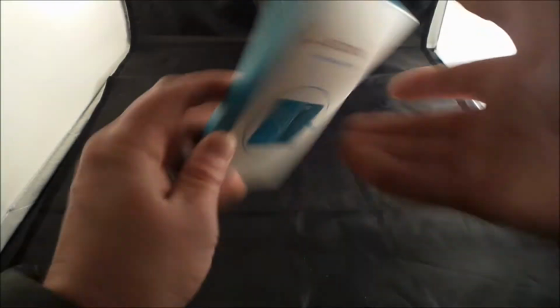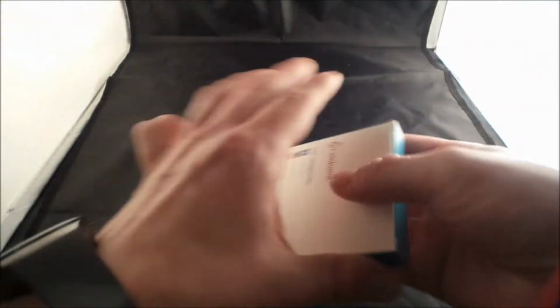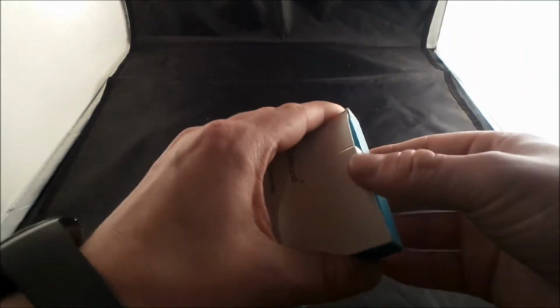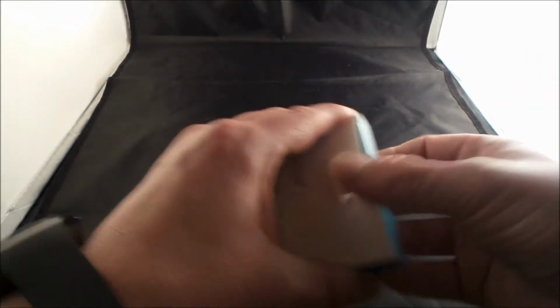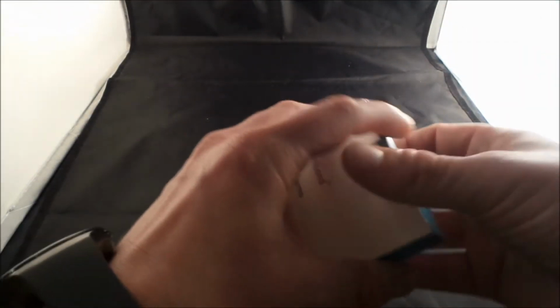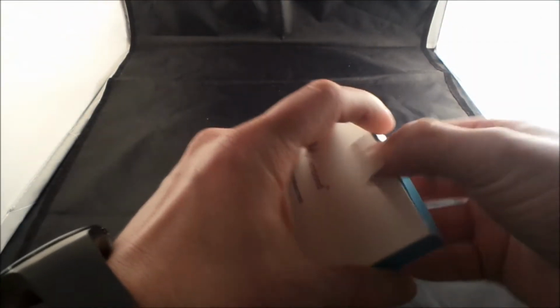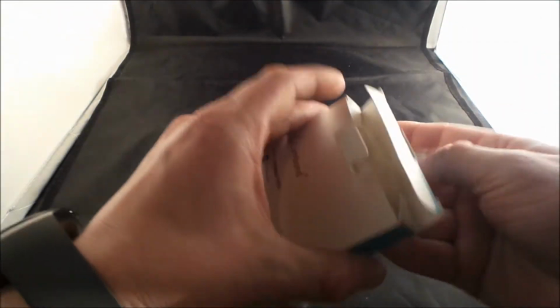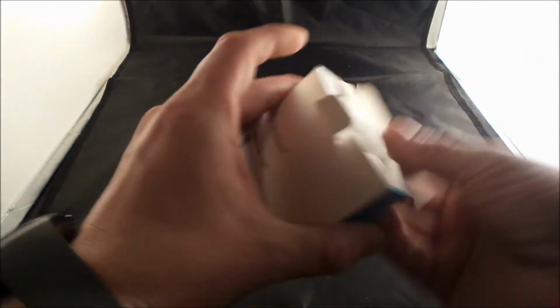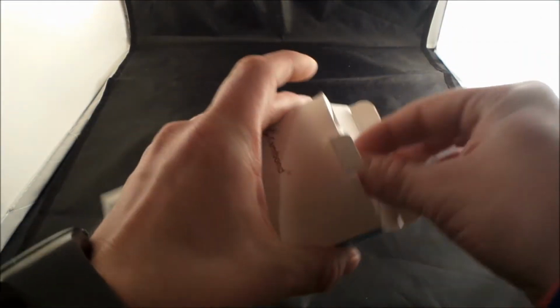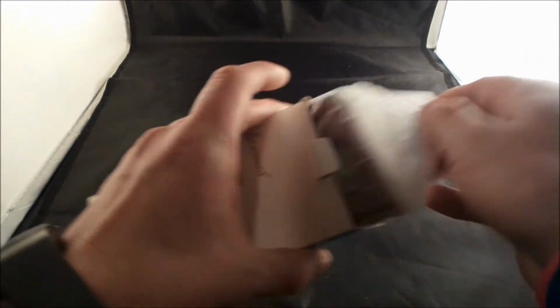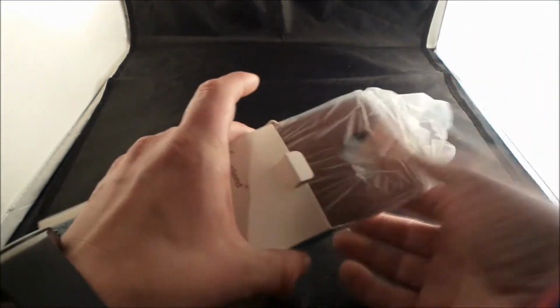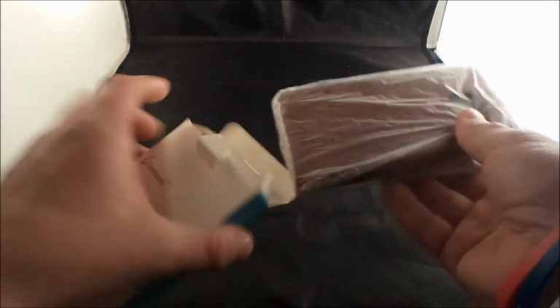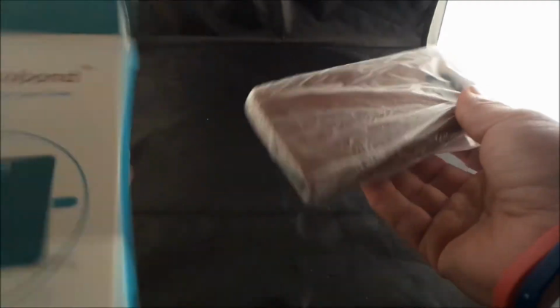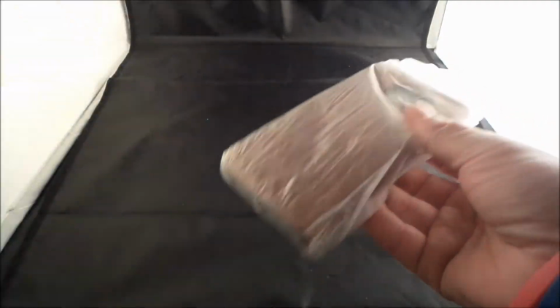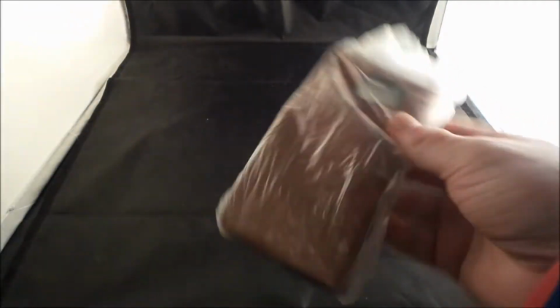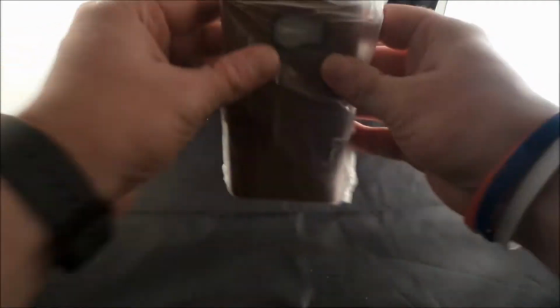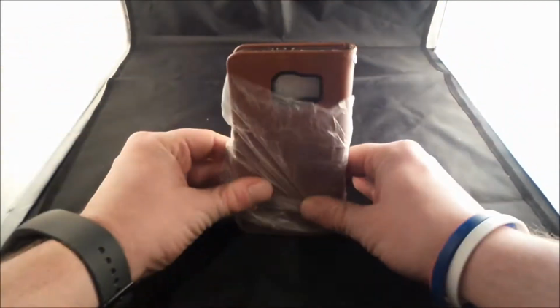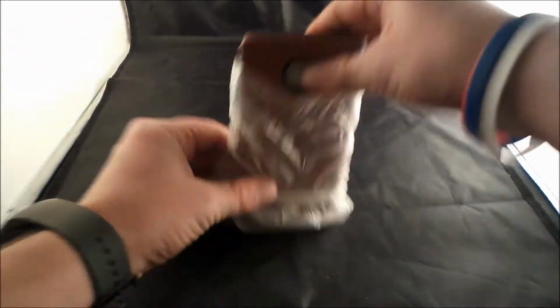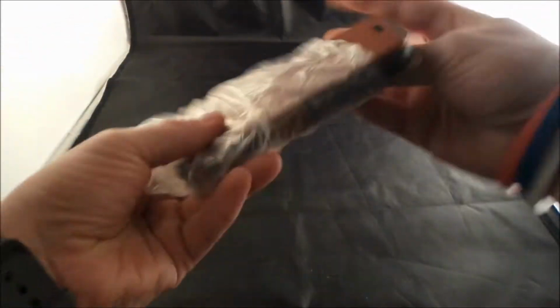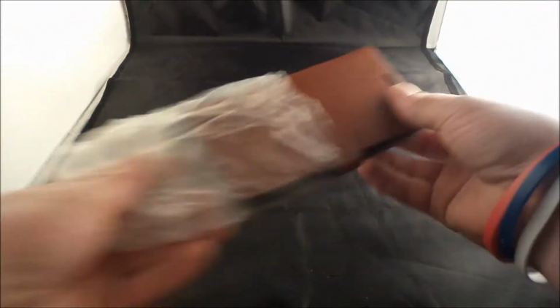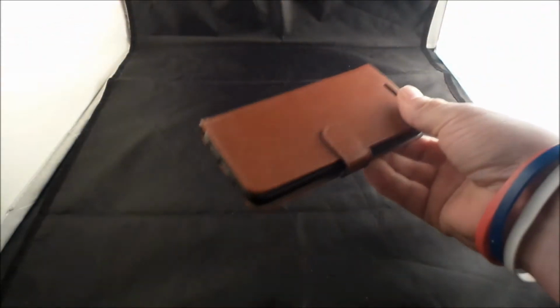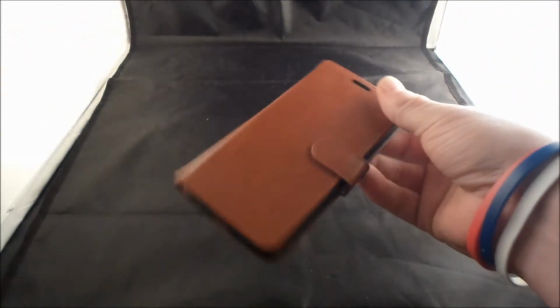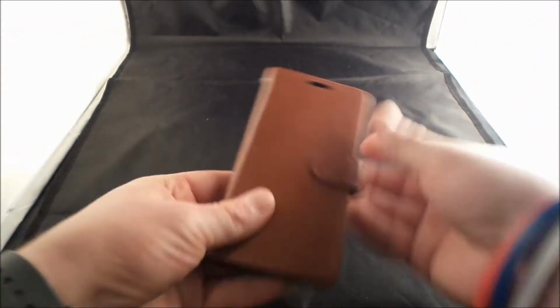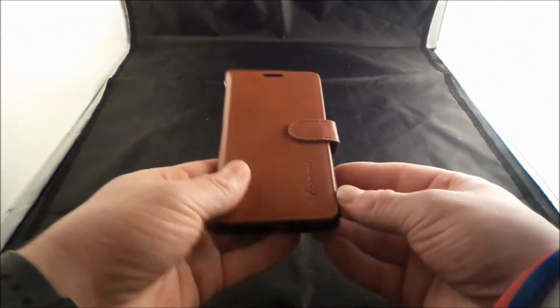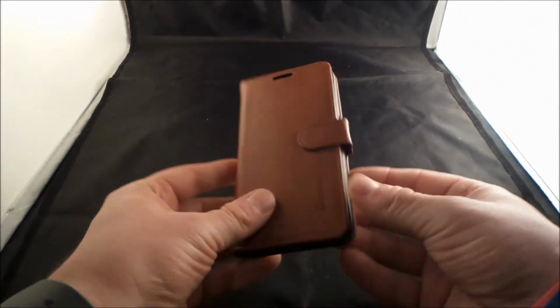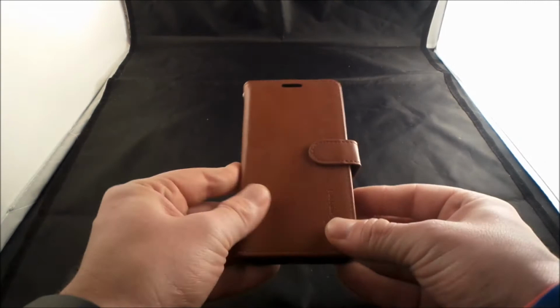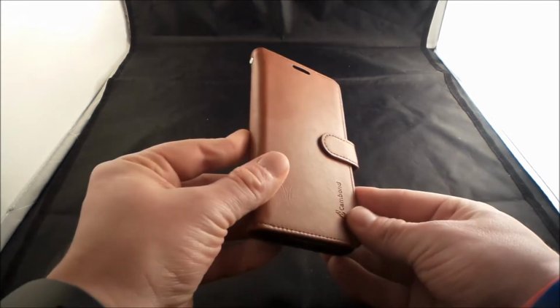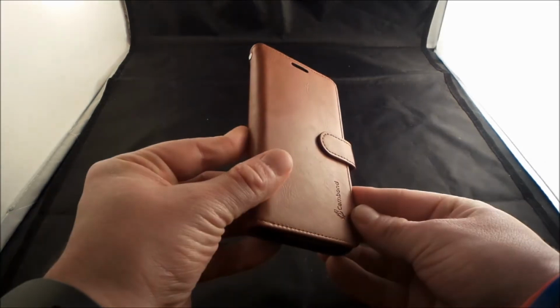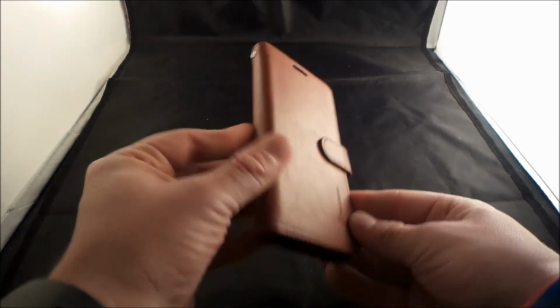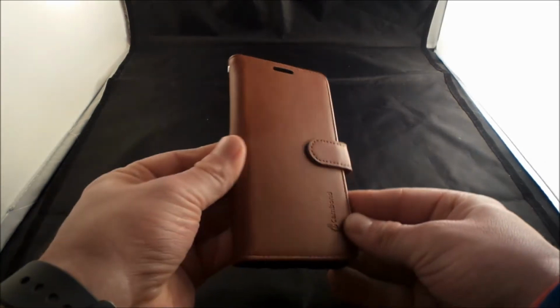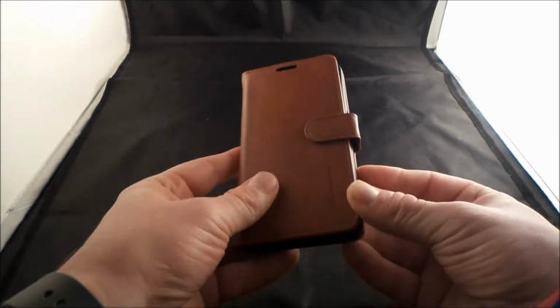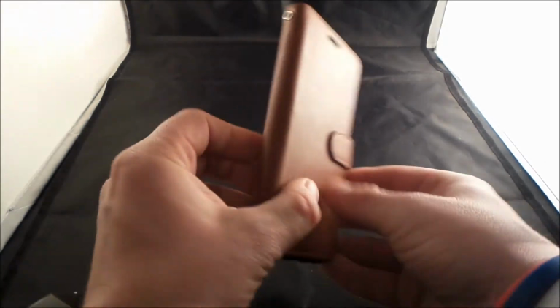So let's open this little bad boy up and see exactly what it feels like and what it looks like. Packaging is definitely average, looks all good, but here's the case and it actually does feel really good. Definitely leathery.